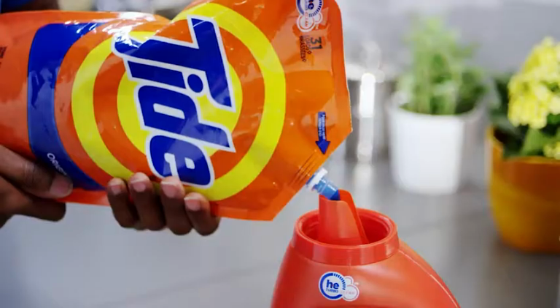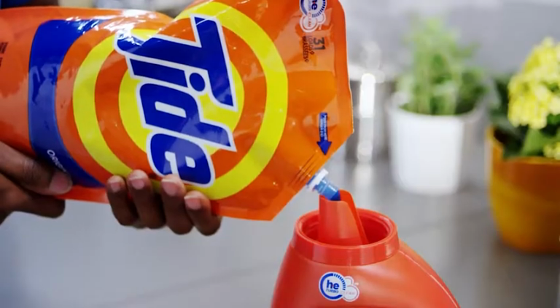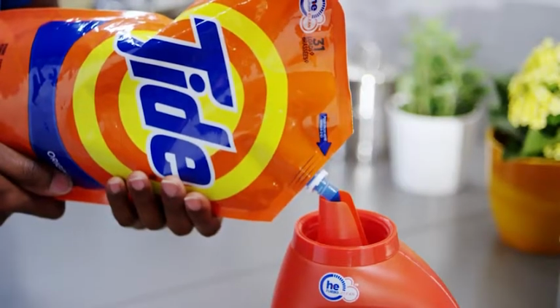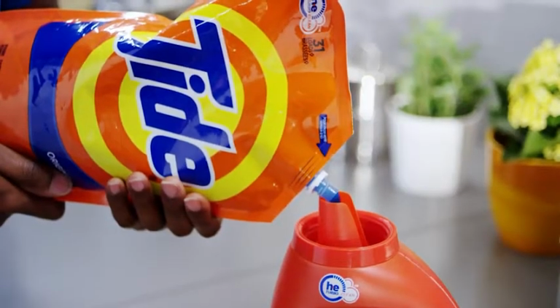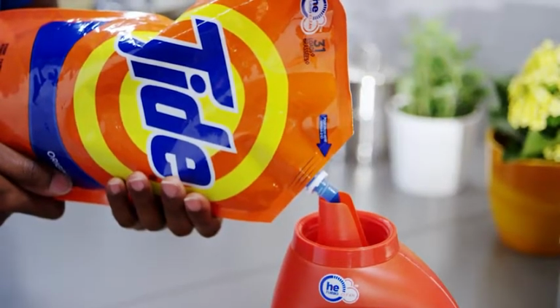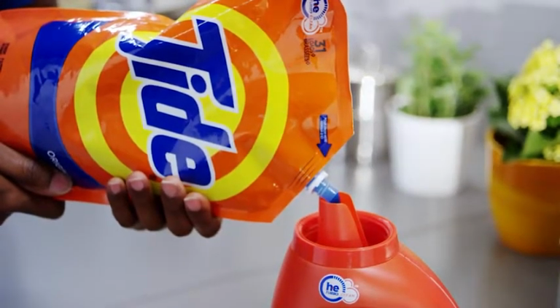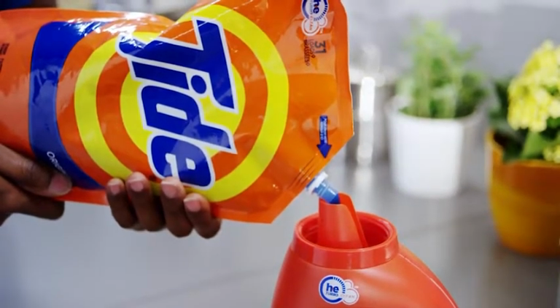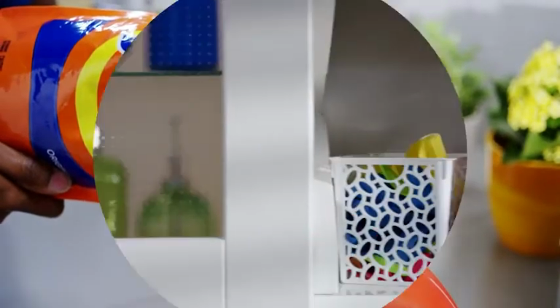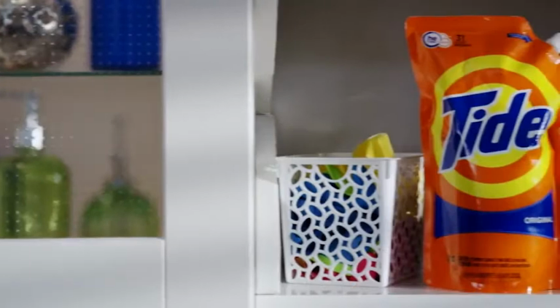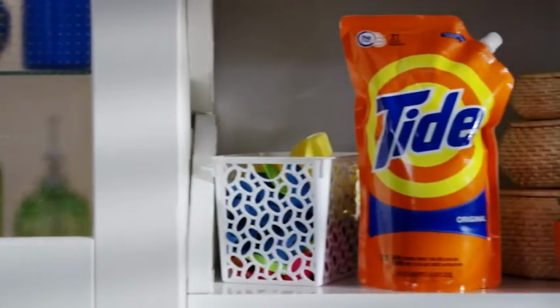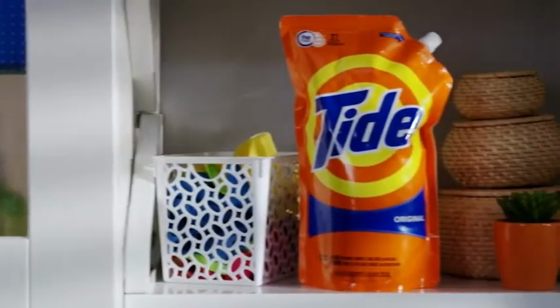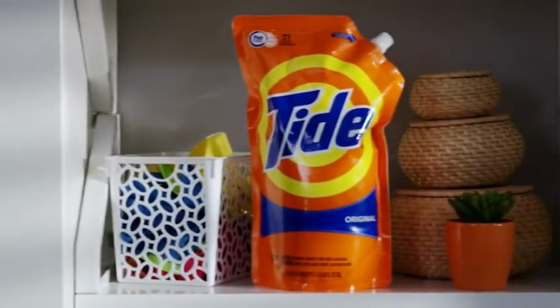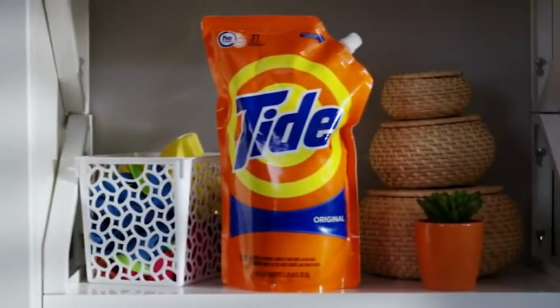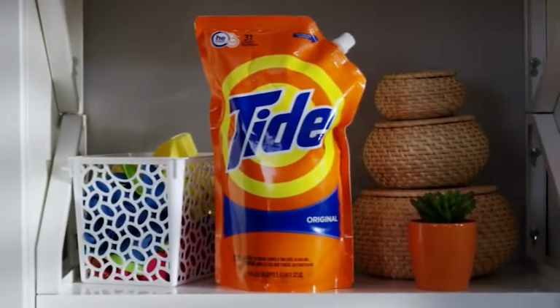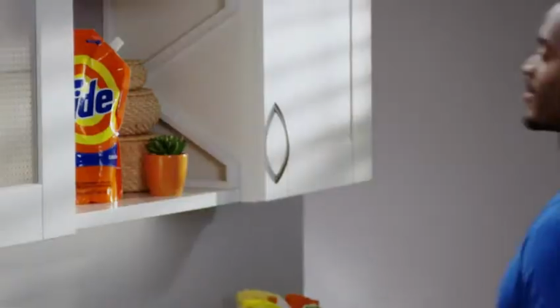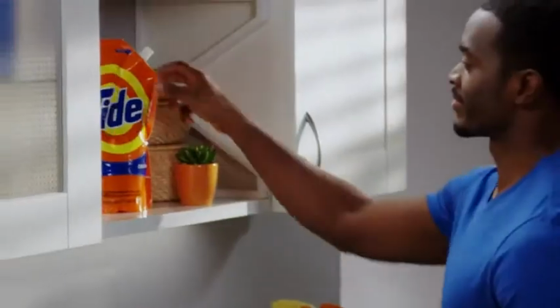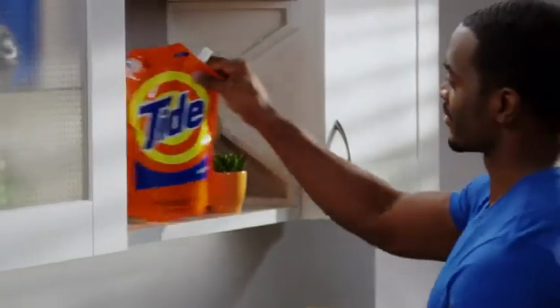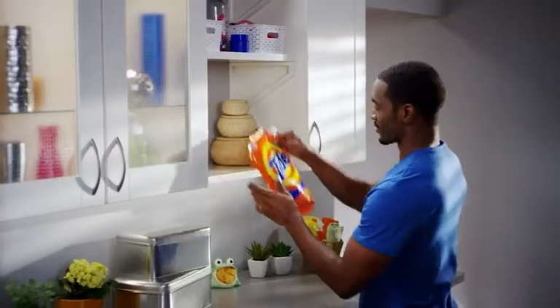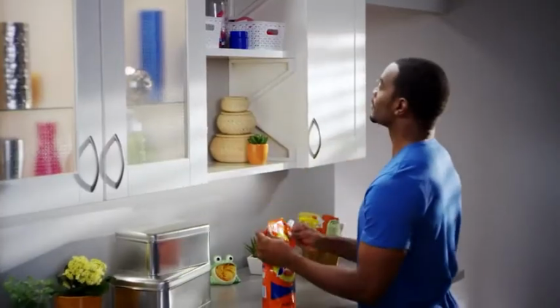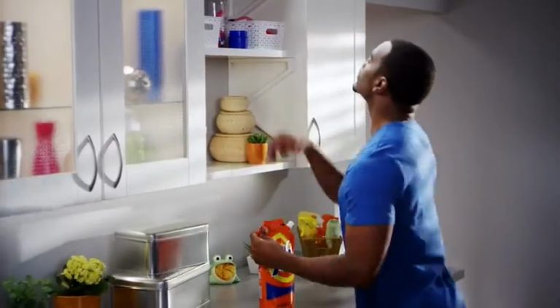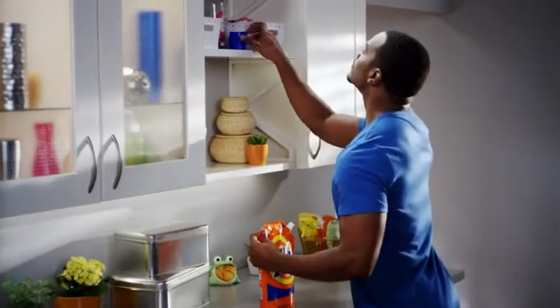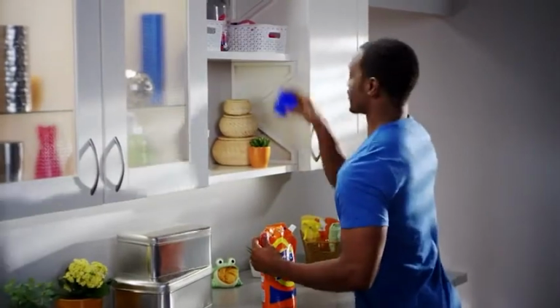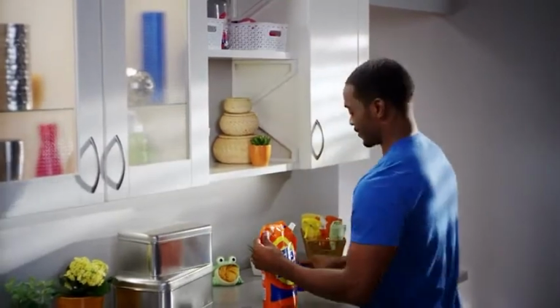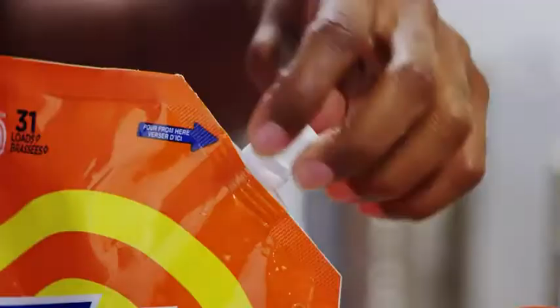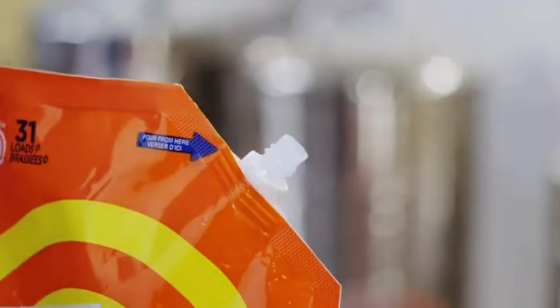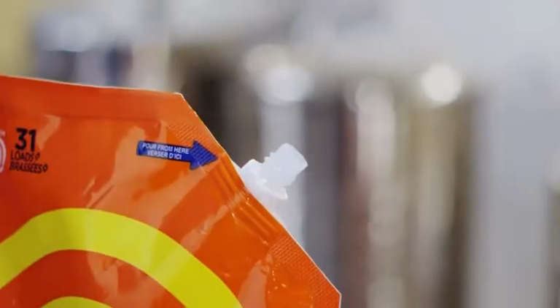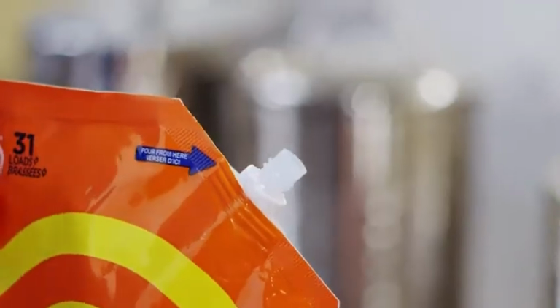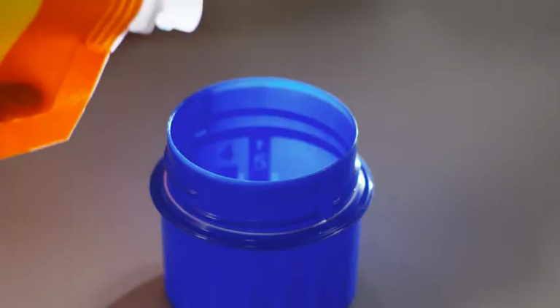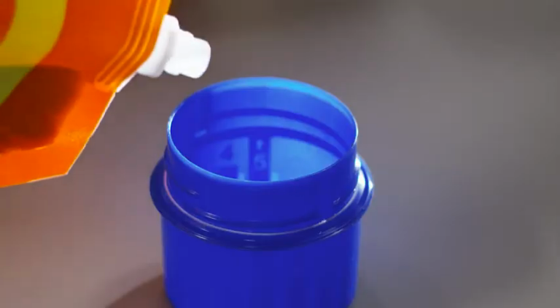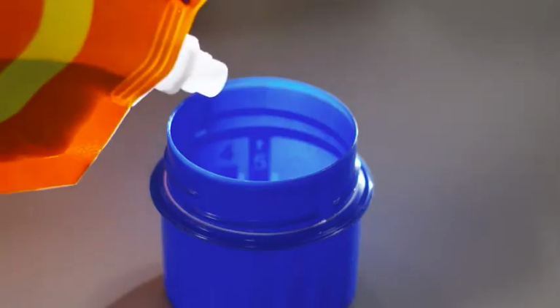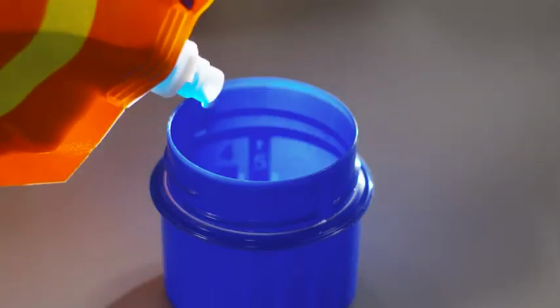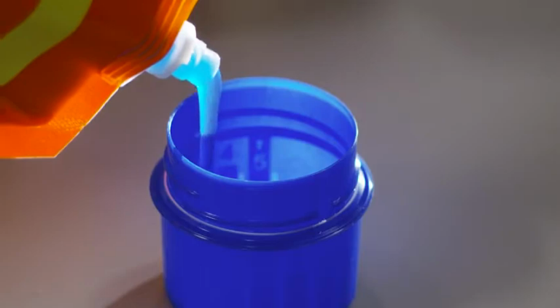But that's not the only way to use Tide Smart Pouch. You can just skip the bottle and use the same Tide you love directly from the resealable package. And with the bottle's cap, dosing is easy — simply fill the cap as usual to match the volume of clothes in the machine.